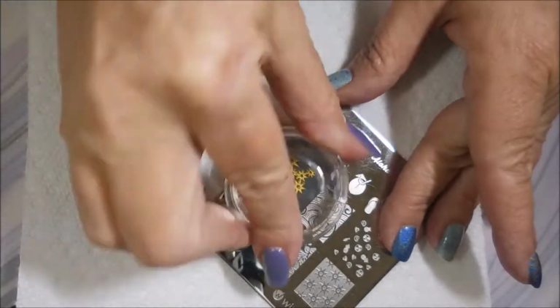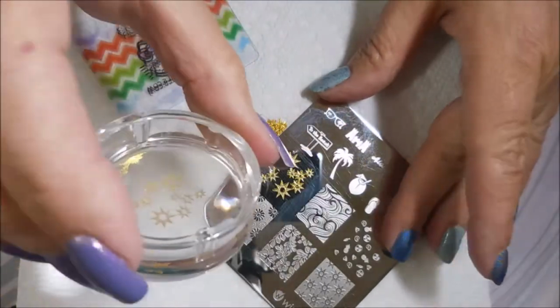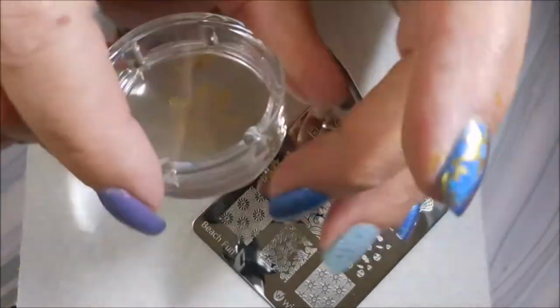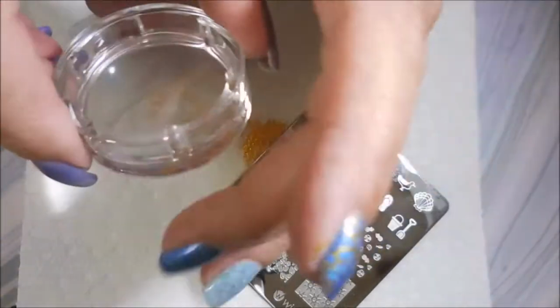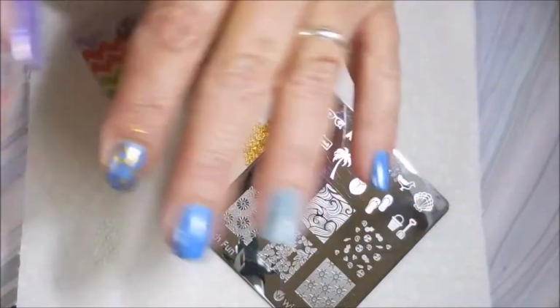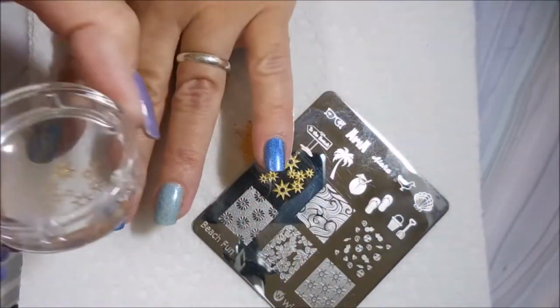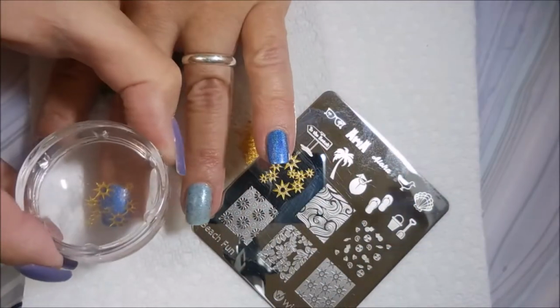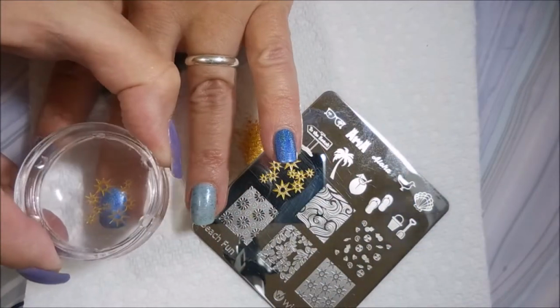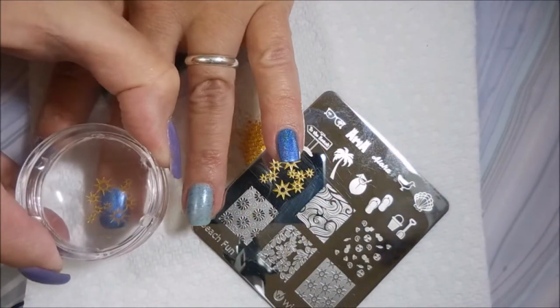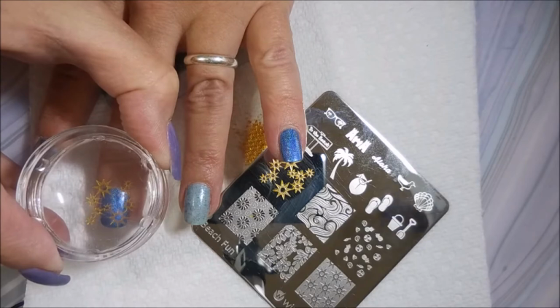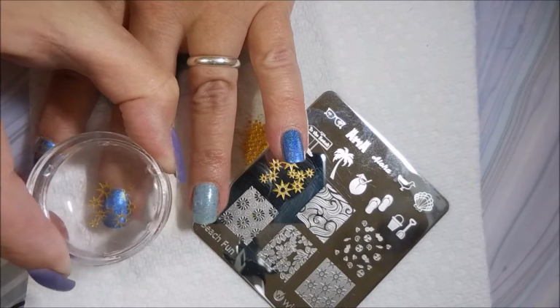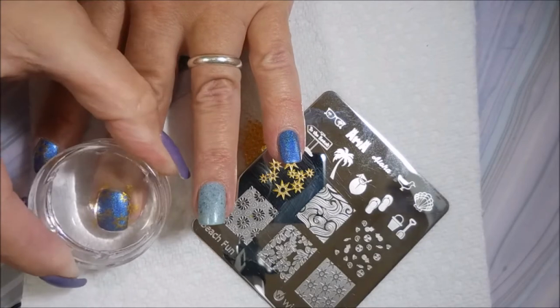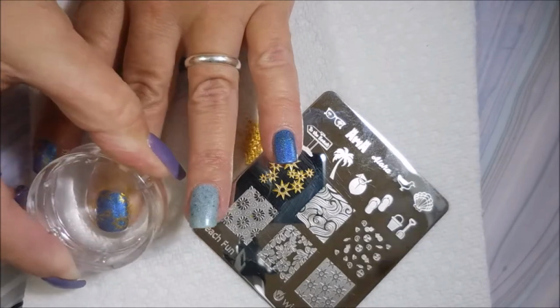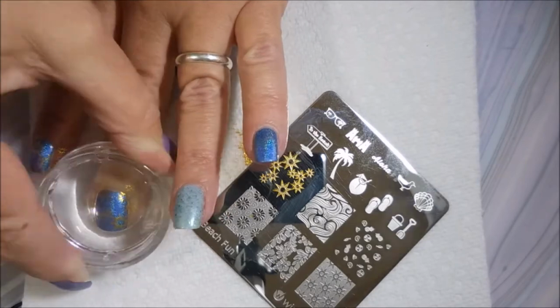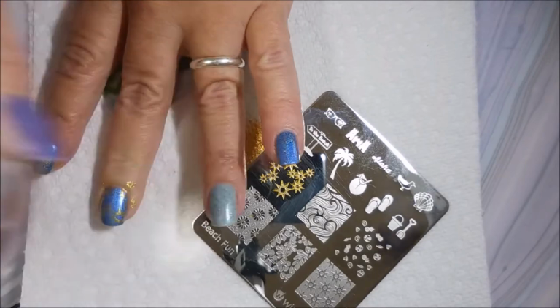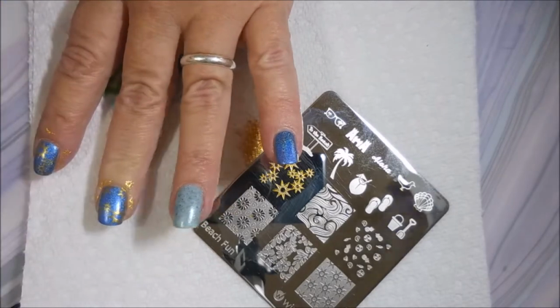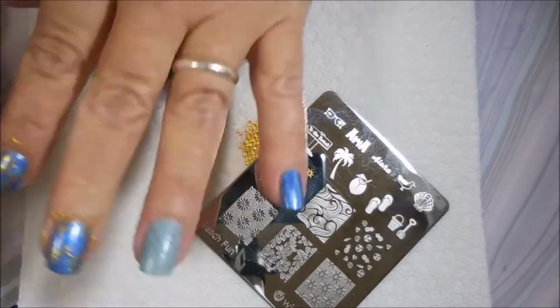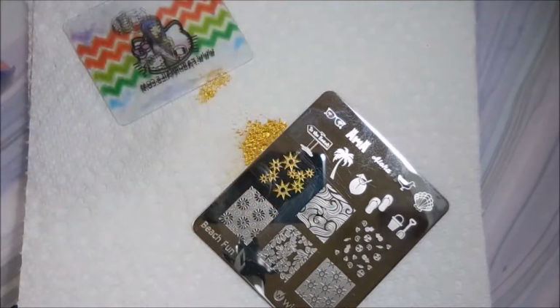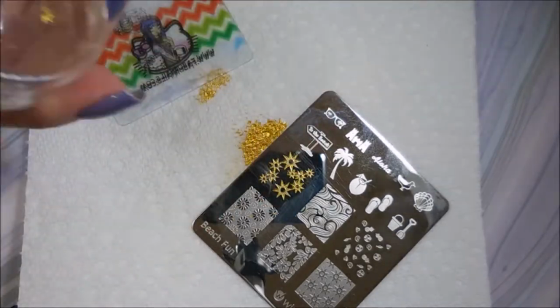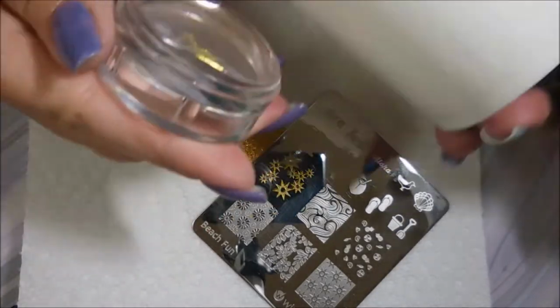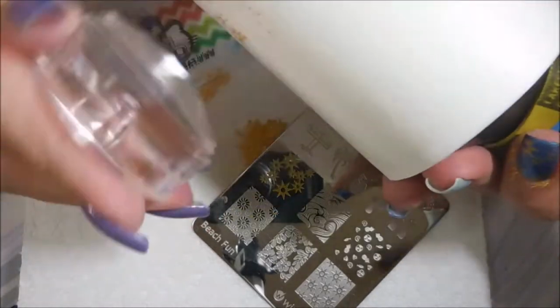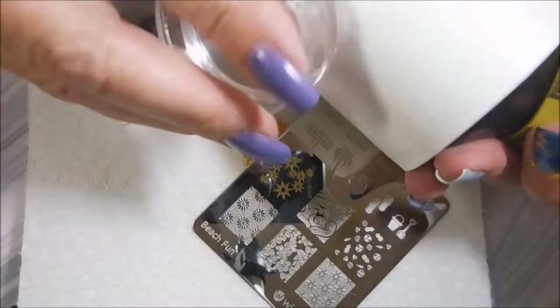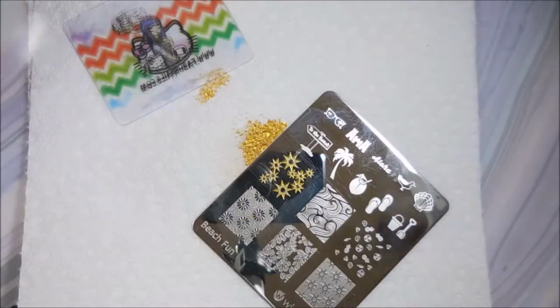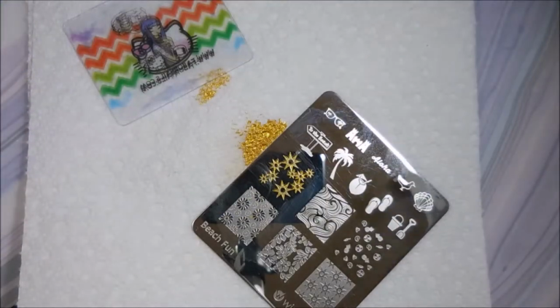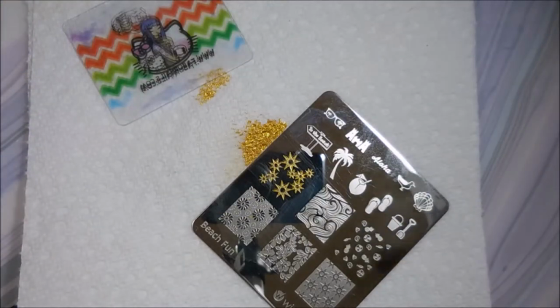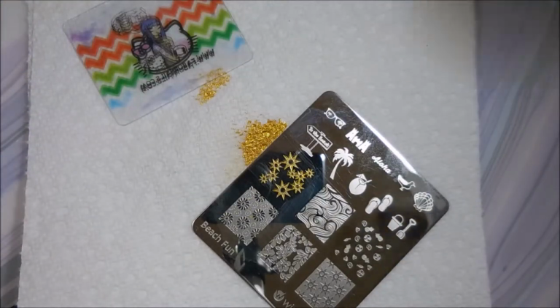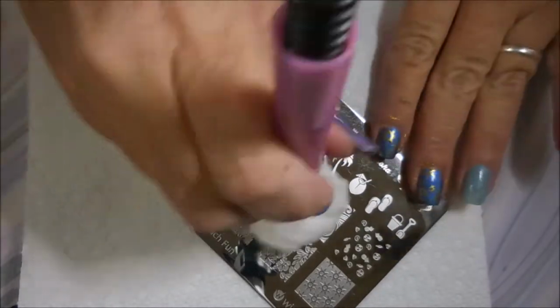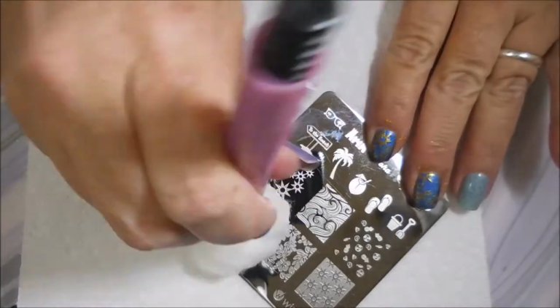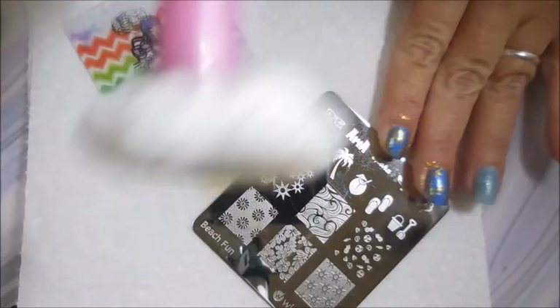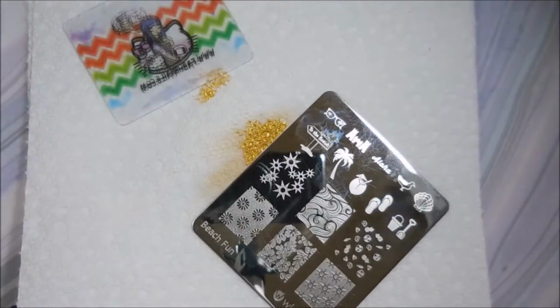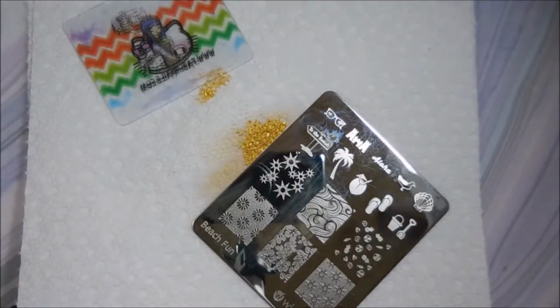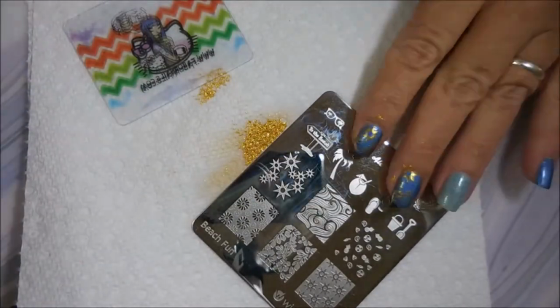I said I was going to put it on the blue nails, but they're all blue, so you know. And I'm just going to move that design in just a little bit — they don't have to all be exactly the same.